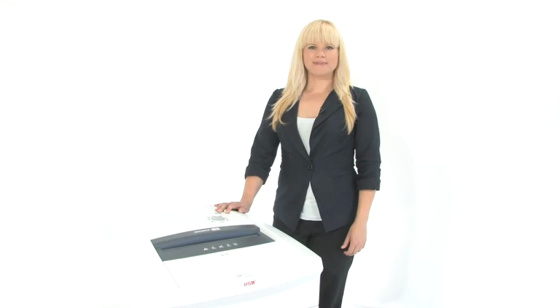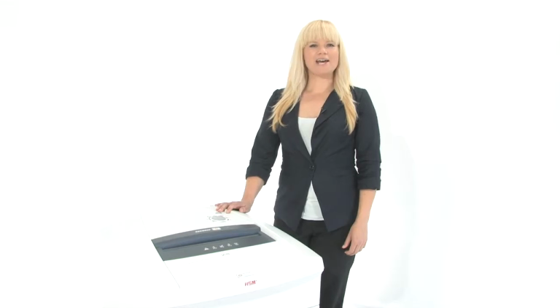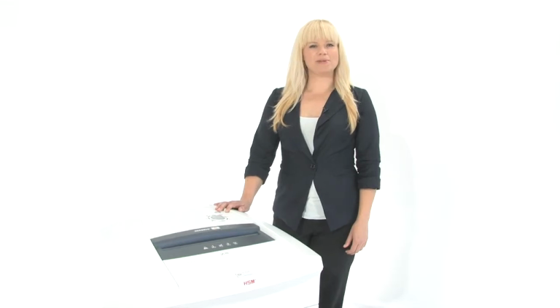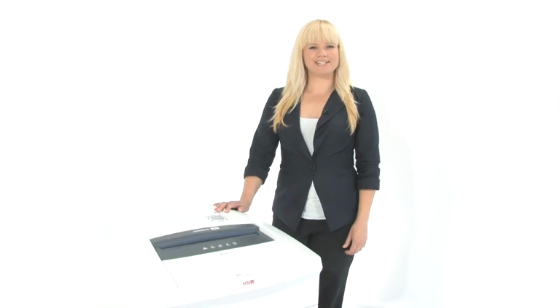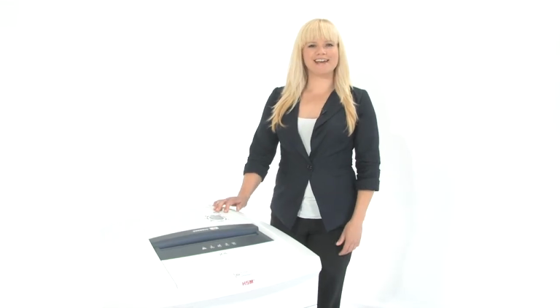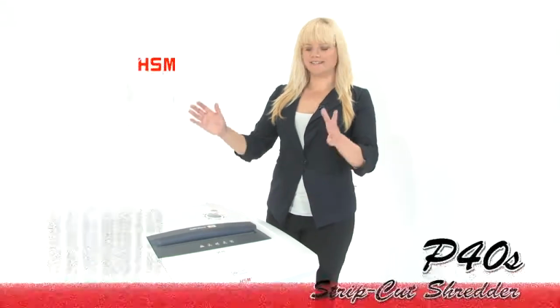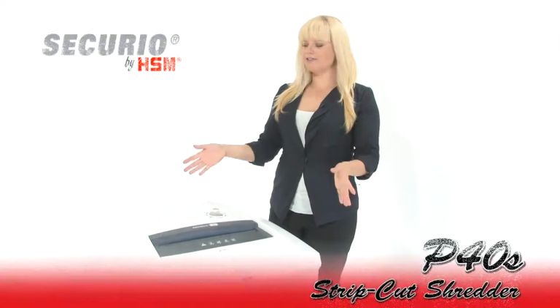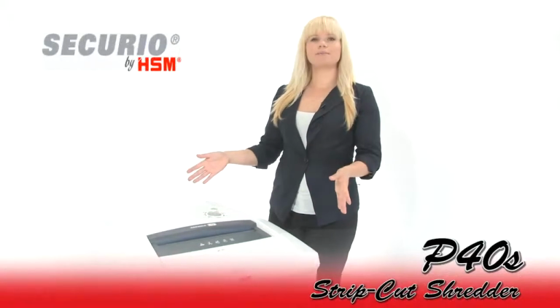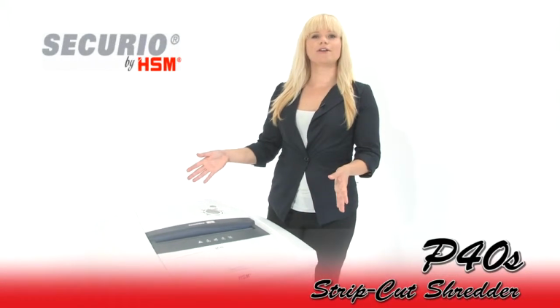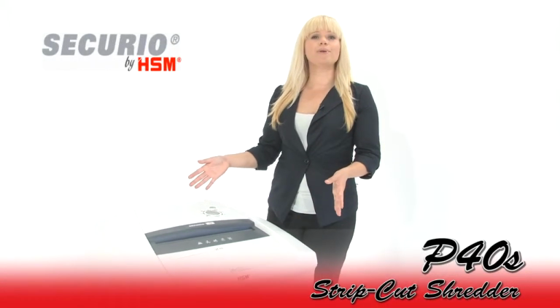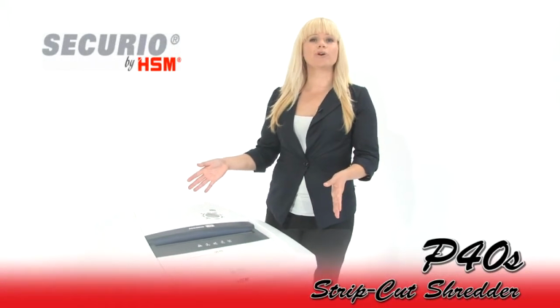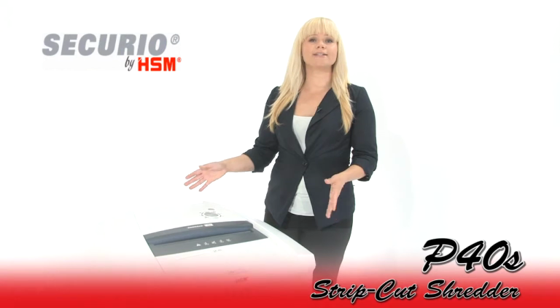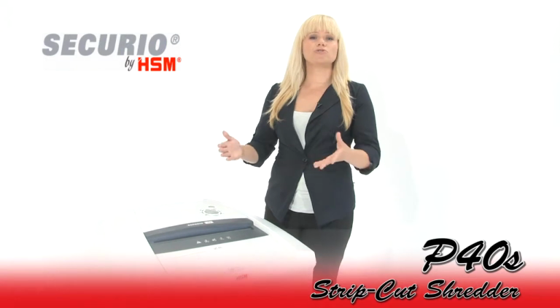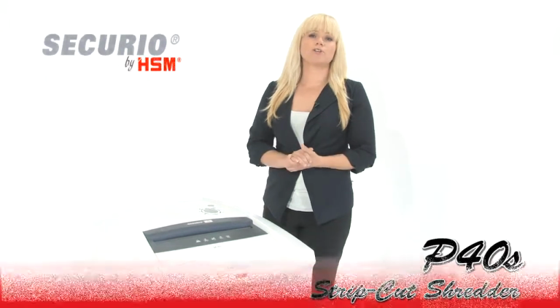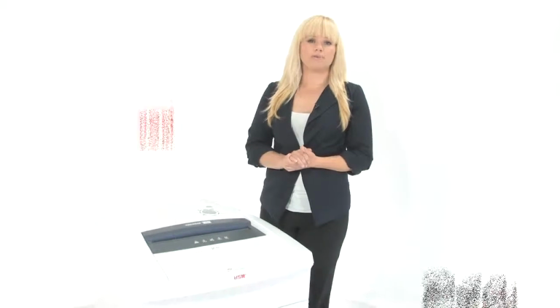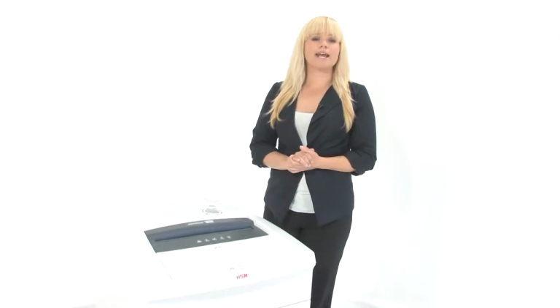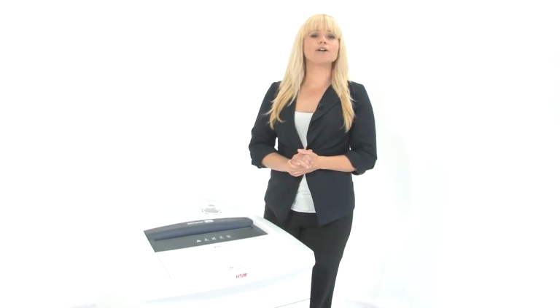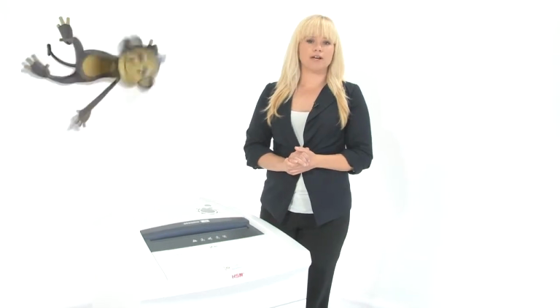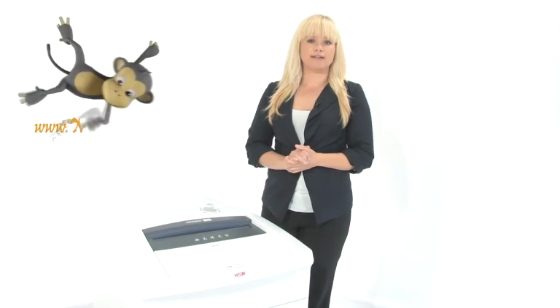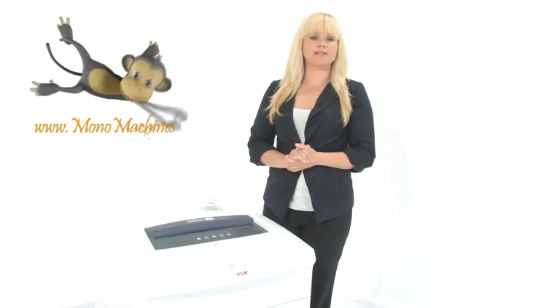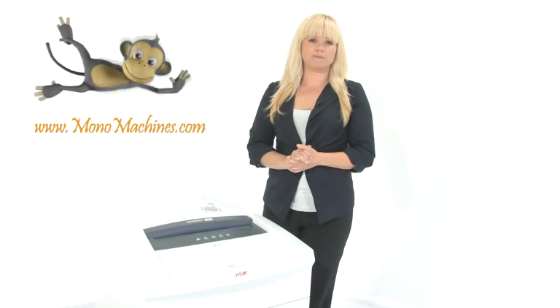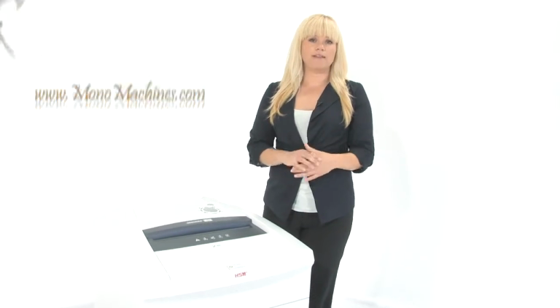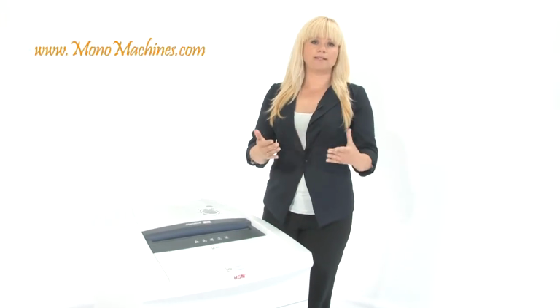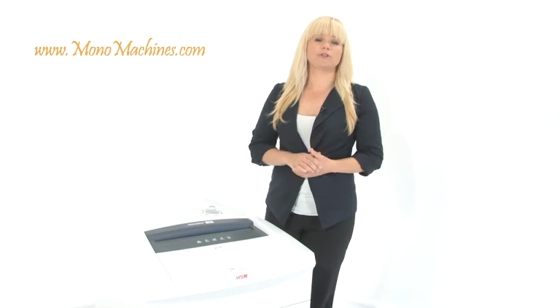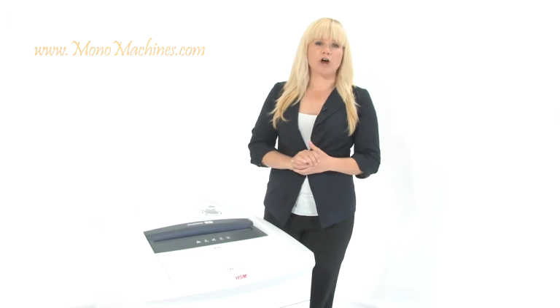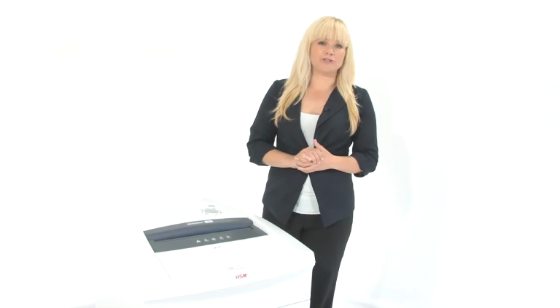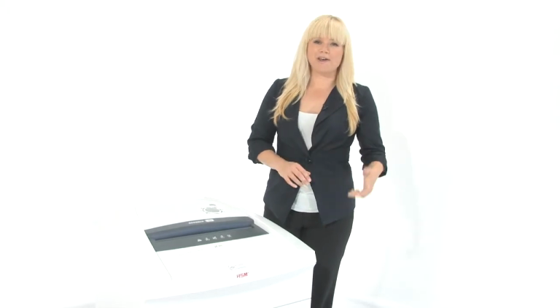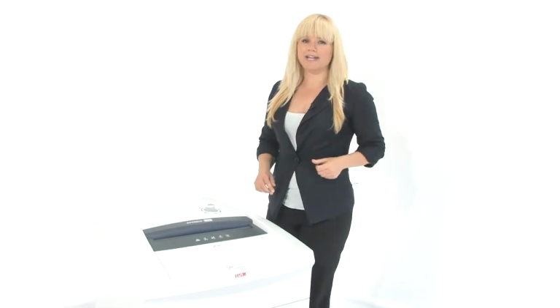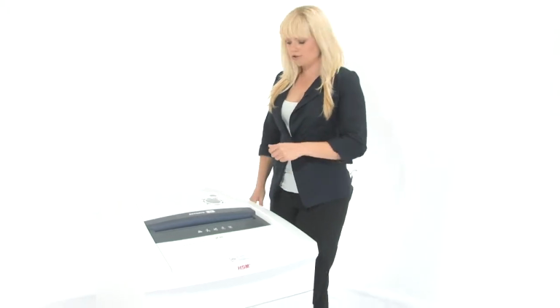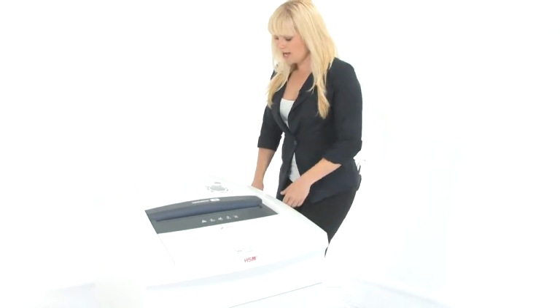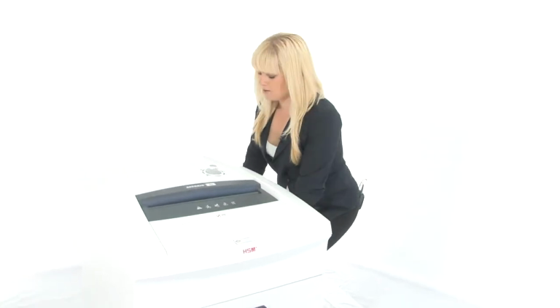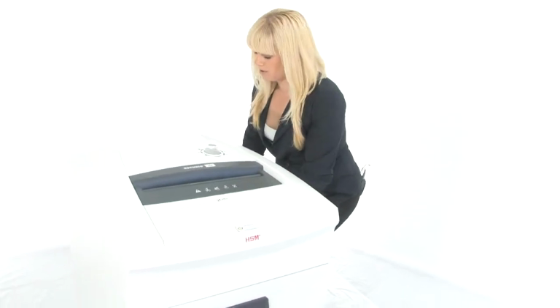Hi, I'm Holly with Mono Machines and this is the HSM Securio P40S Strip Cut Shredder. It has hardened steel cutting heads and a continuous motor that makes it great for large office use. Come on in, I'll show you how it works.